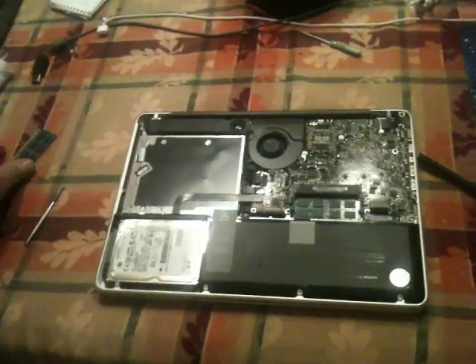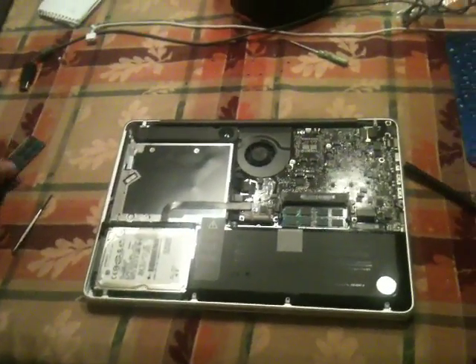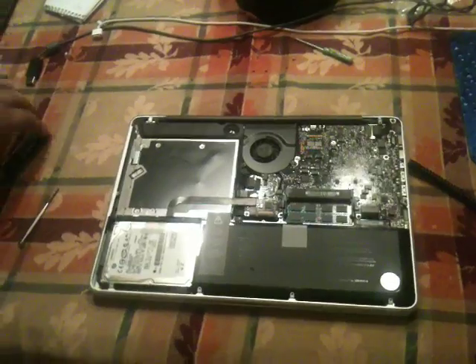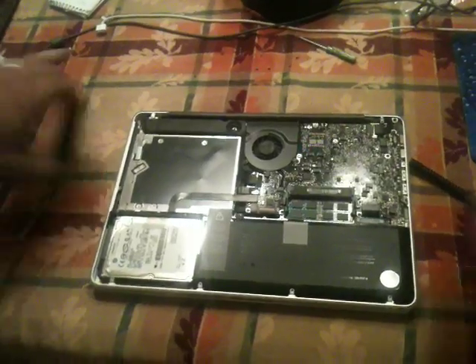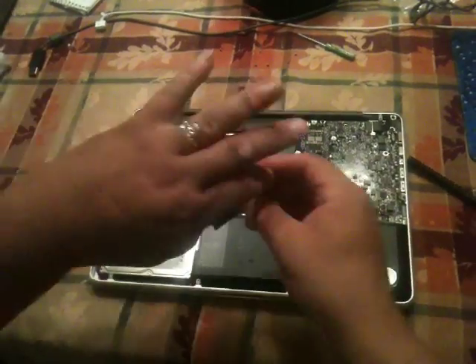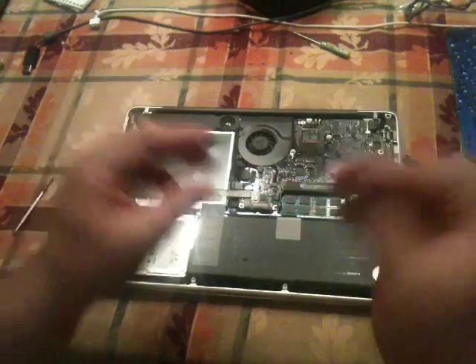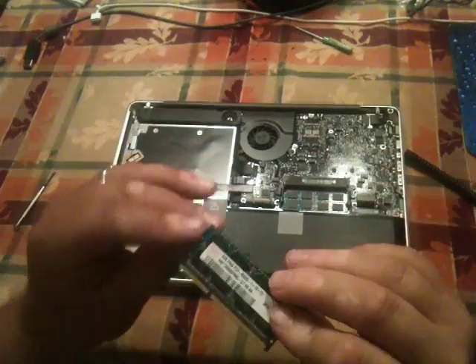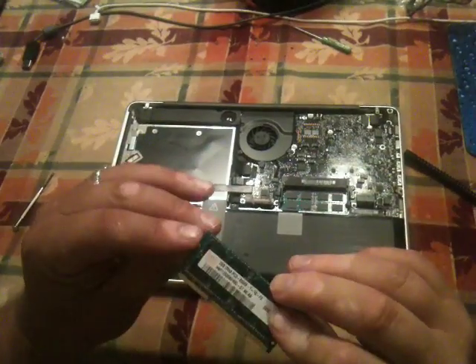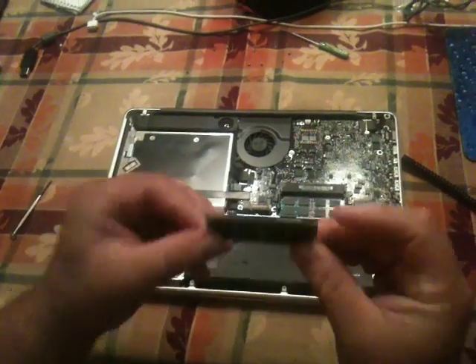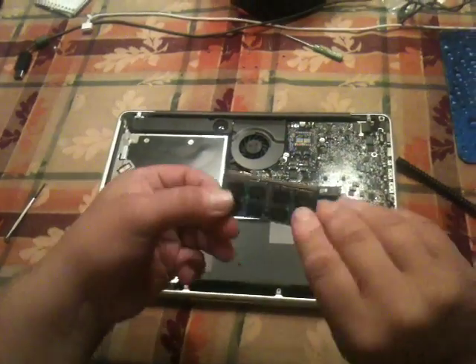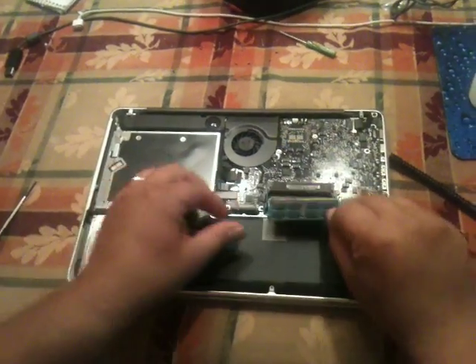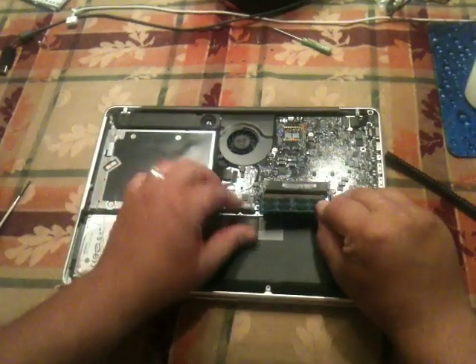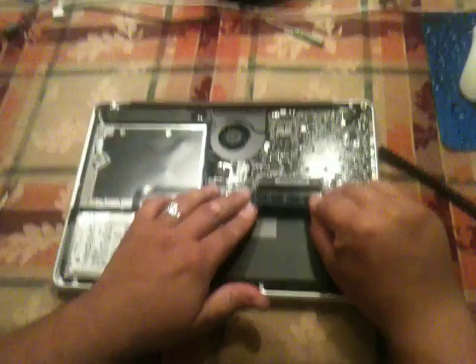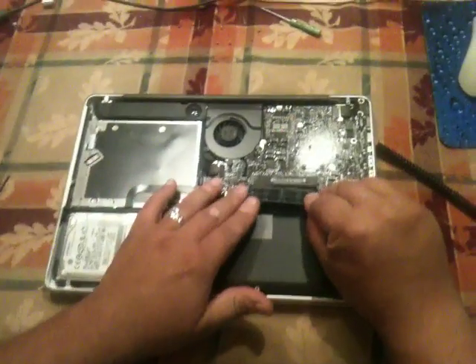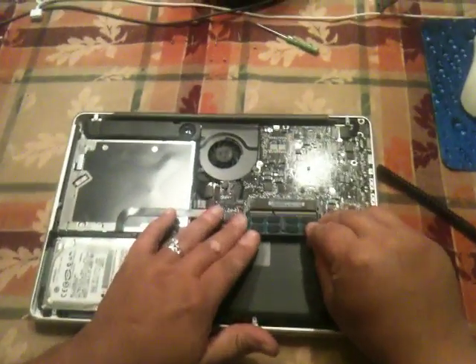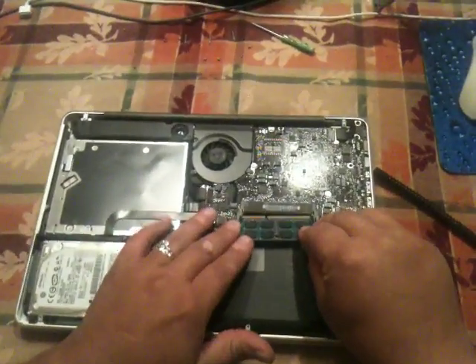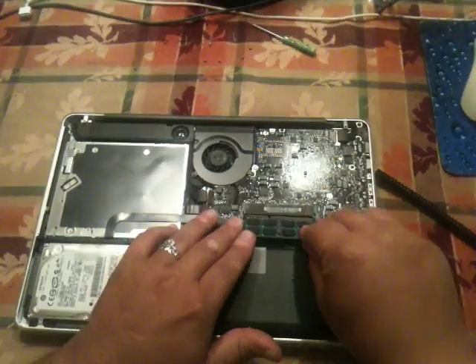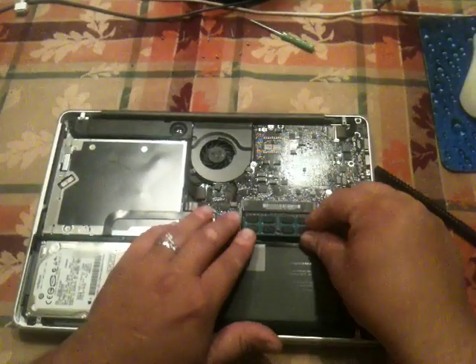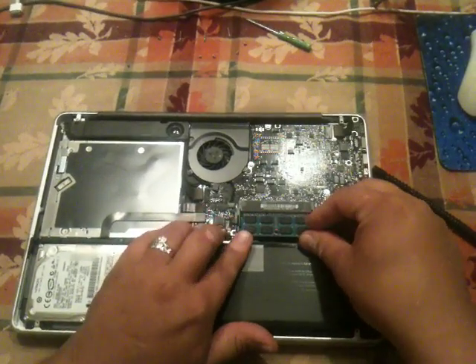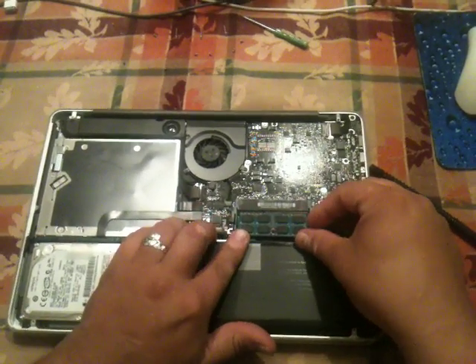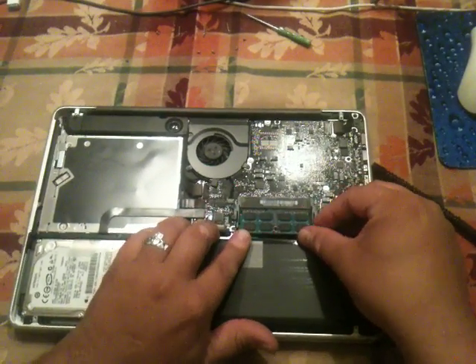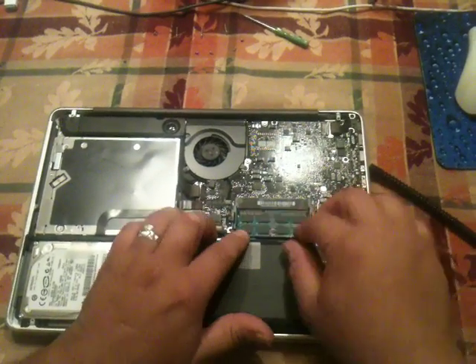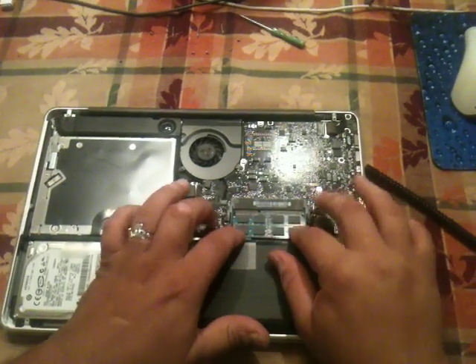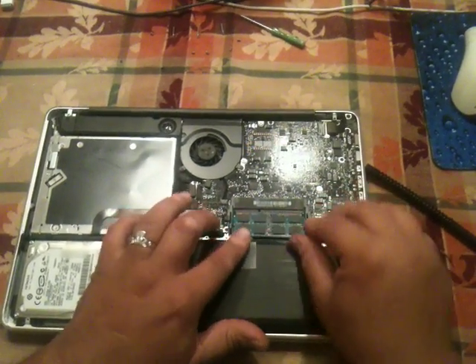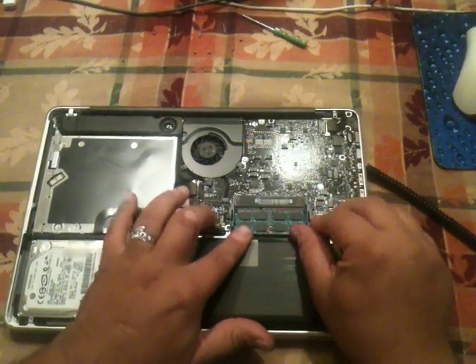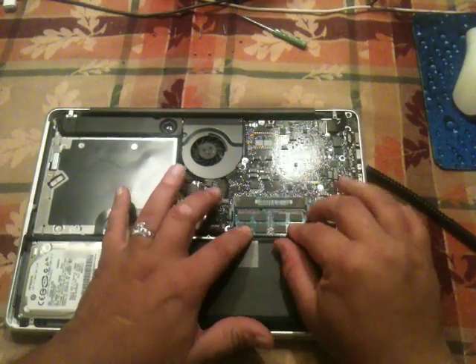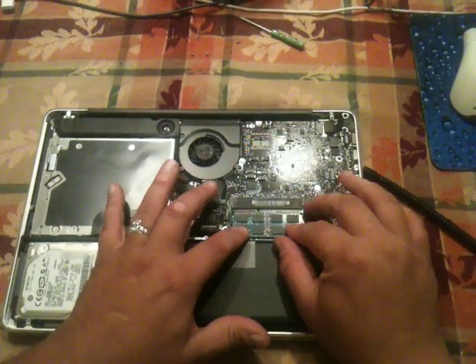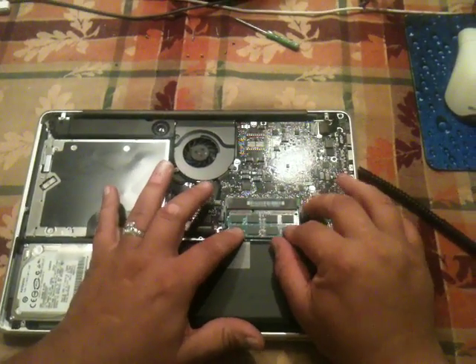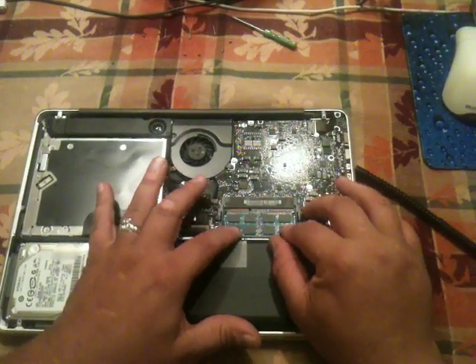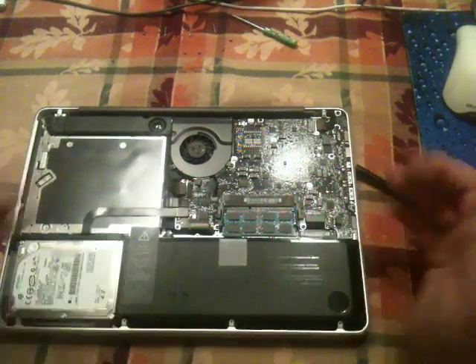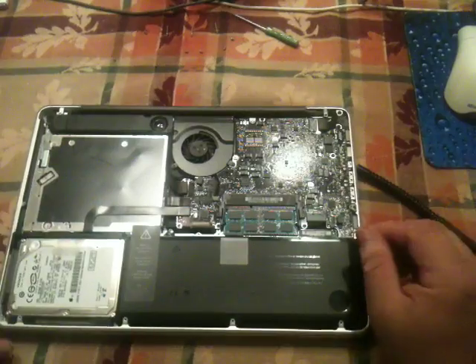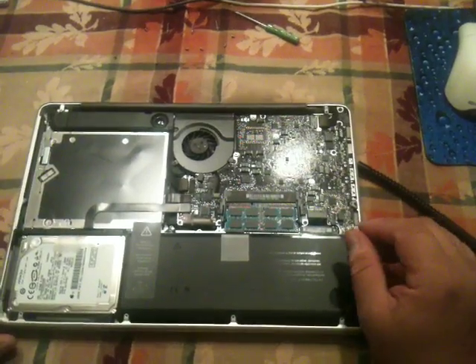I'm going to put this 2GB chip back in here. Snap that in there.